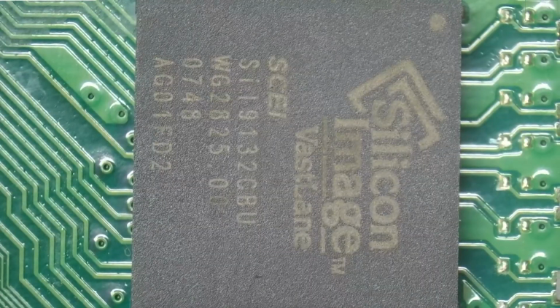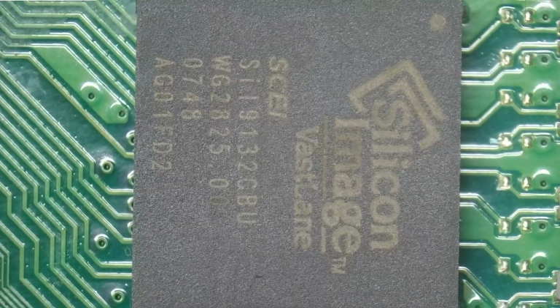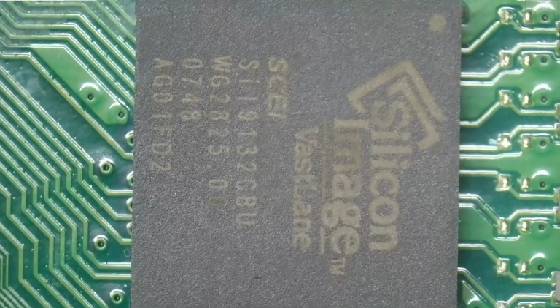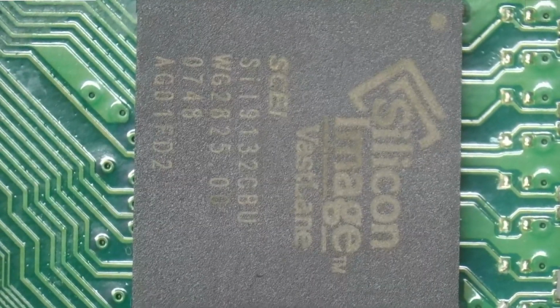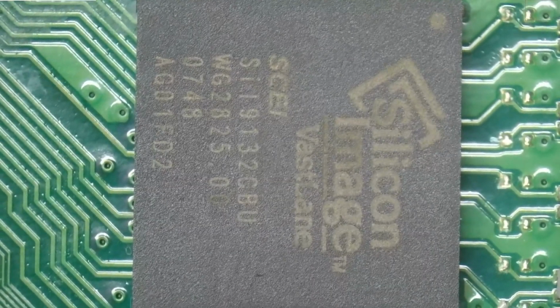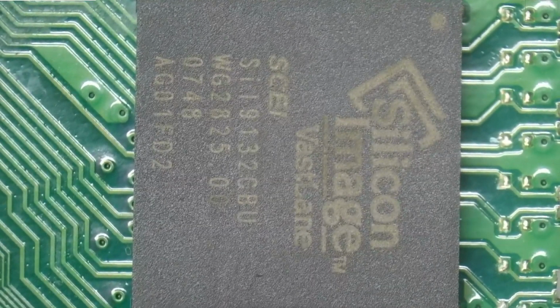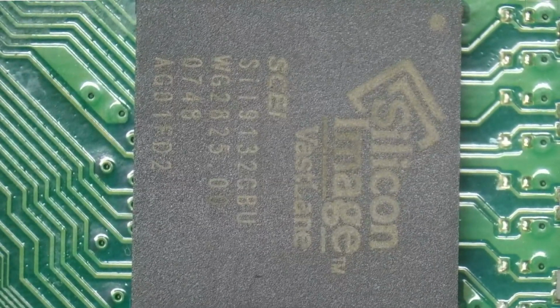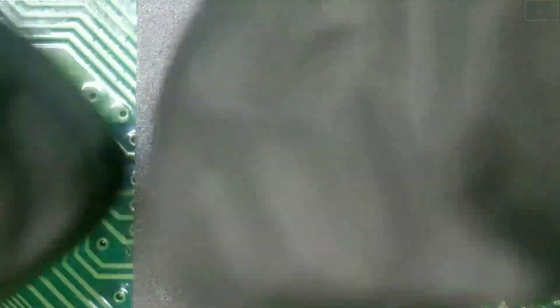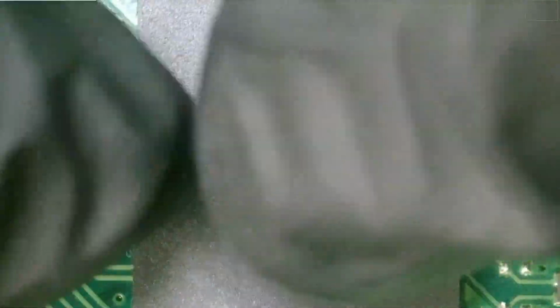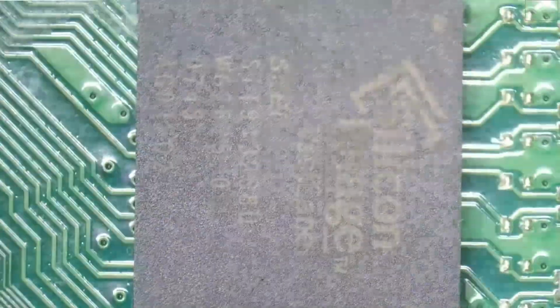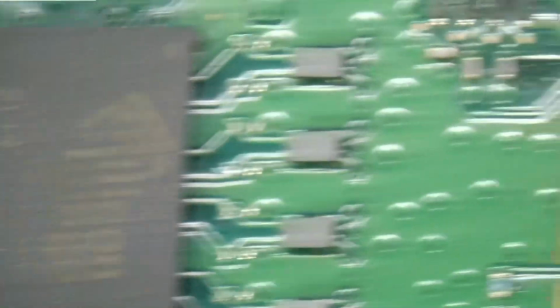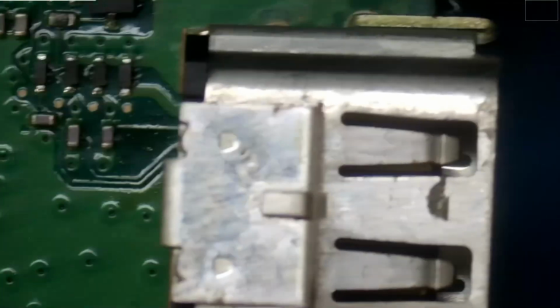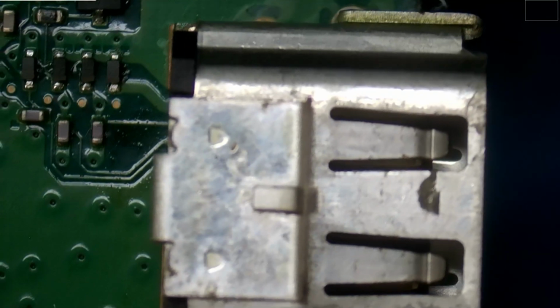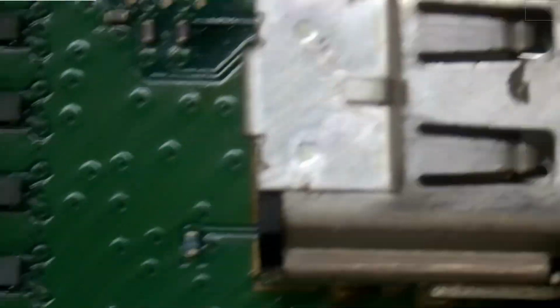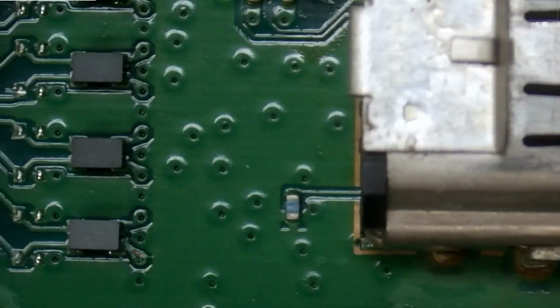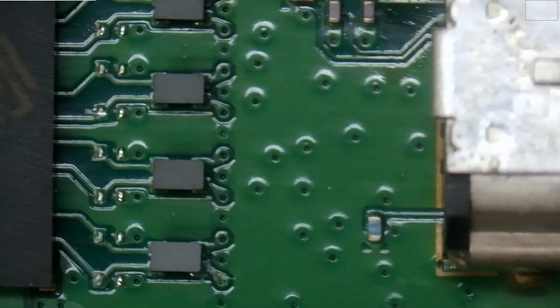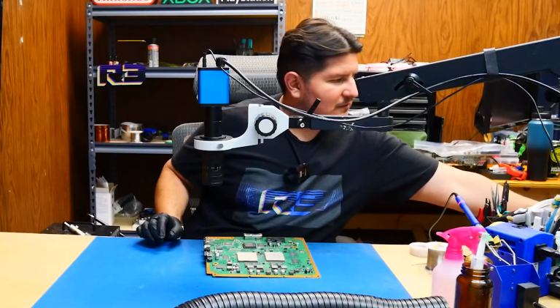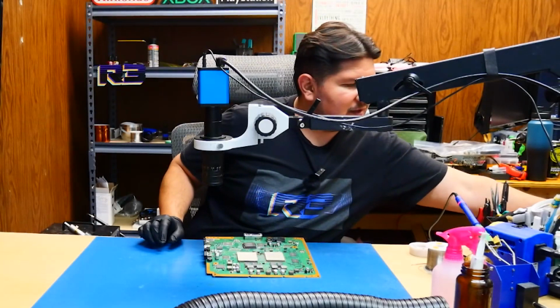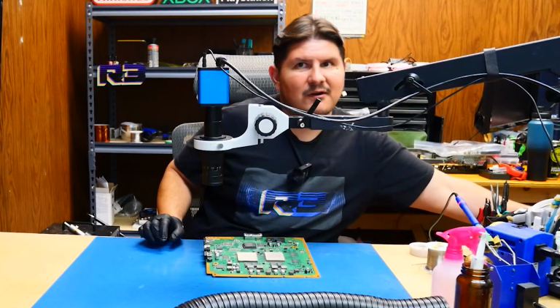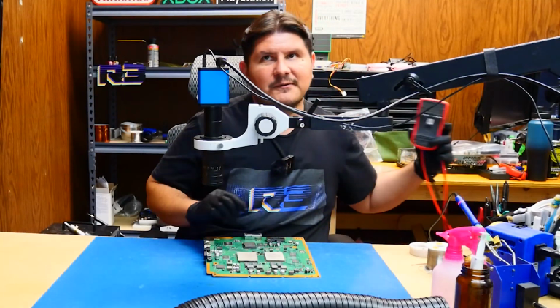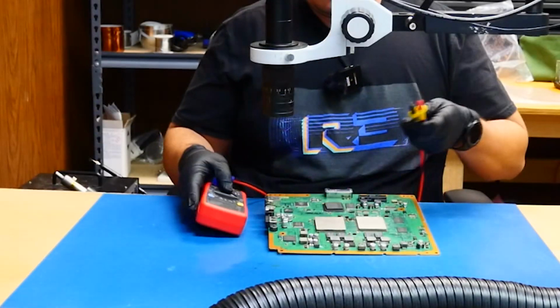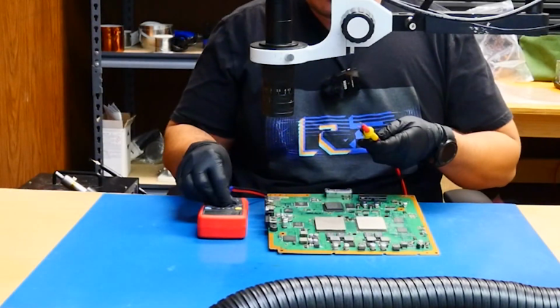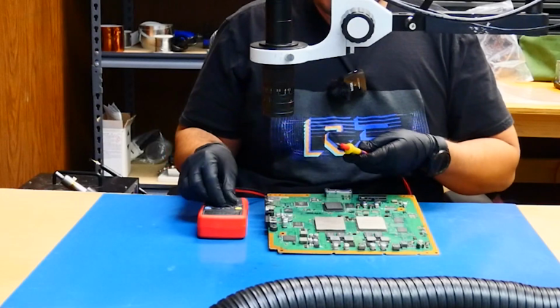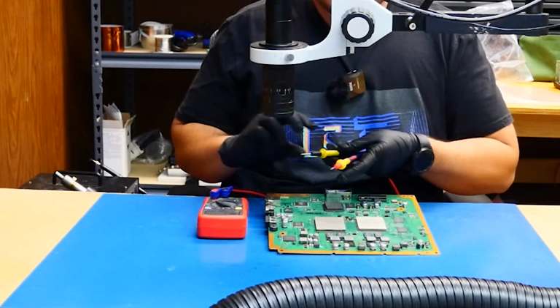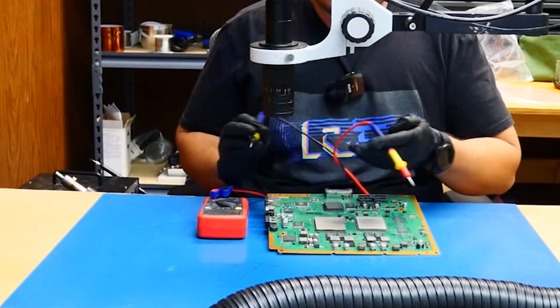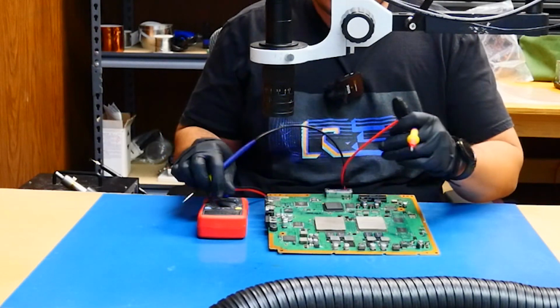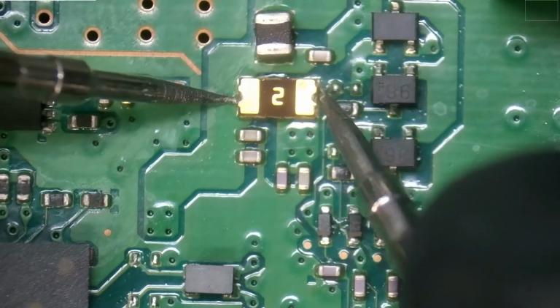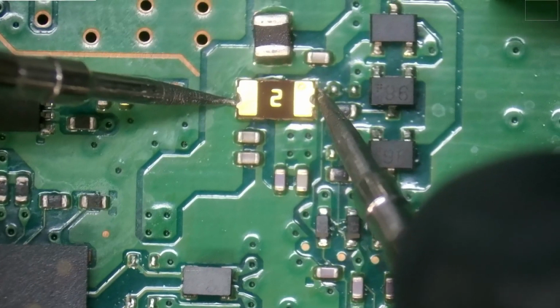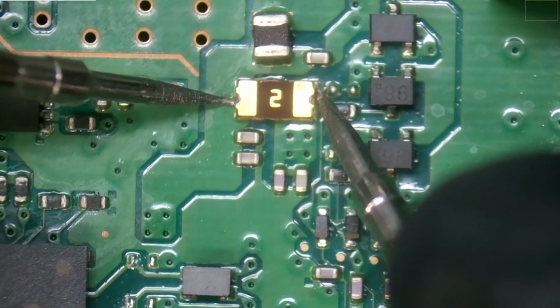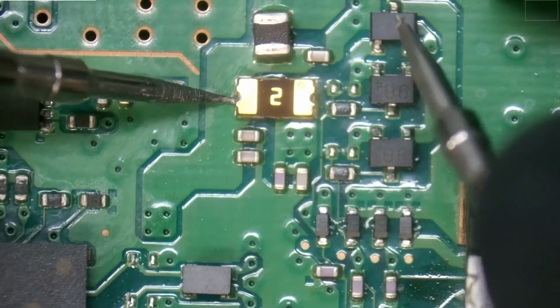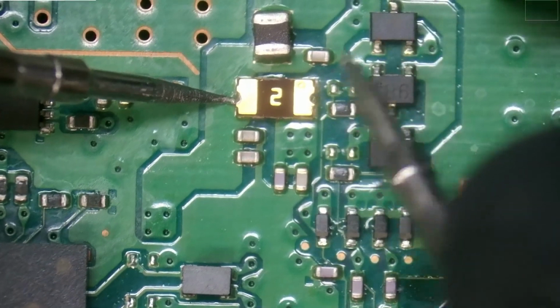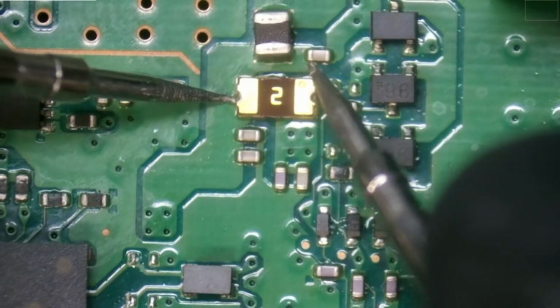This particular board has a Silicon Image HDMI encoder processor, and that goes directly to the HDMI port. The first thing we're going to want to do is check this fuse and make sure it's good. It is showing as good.